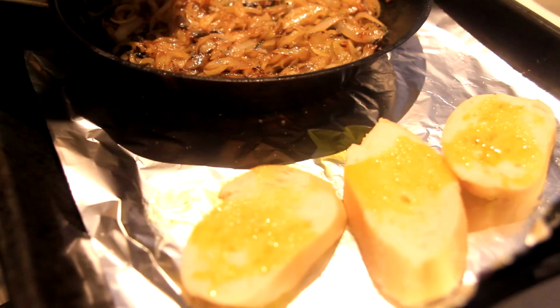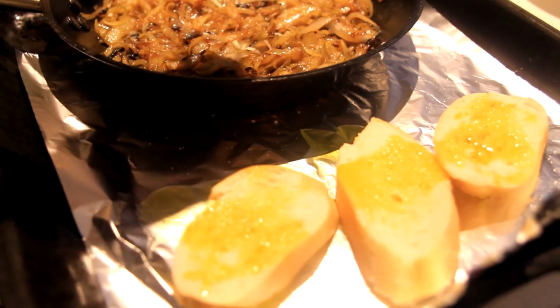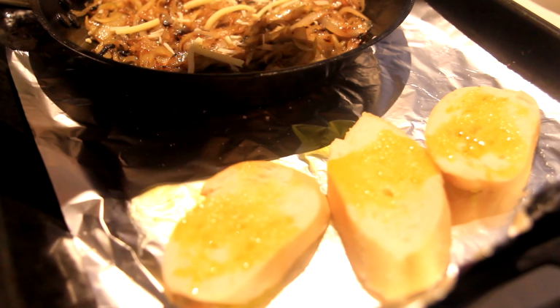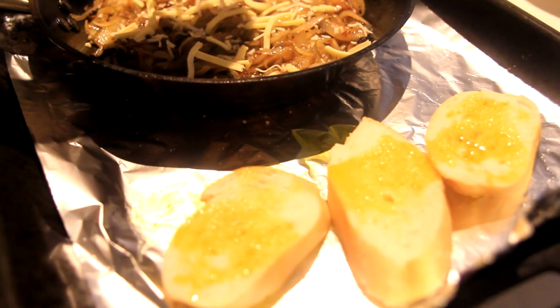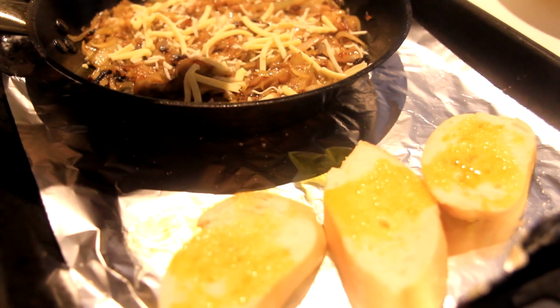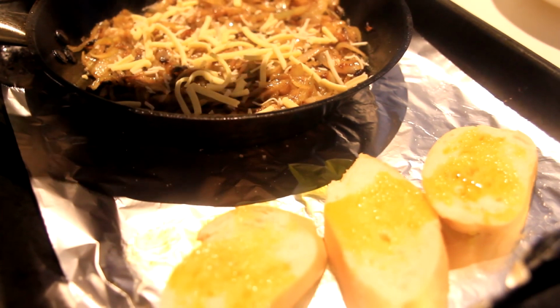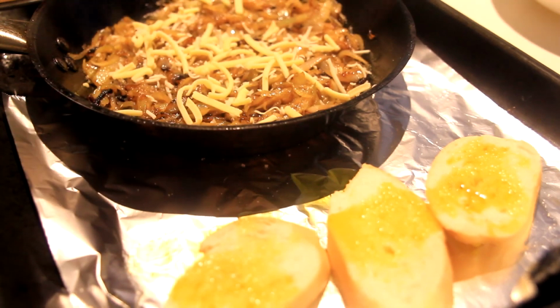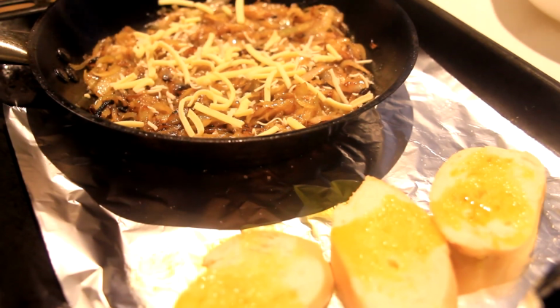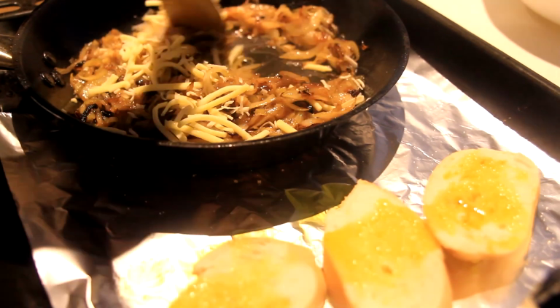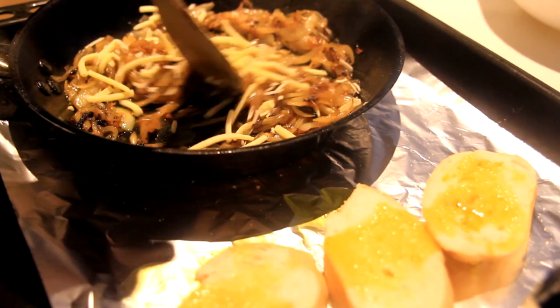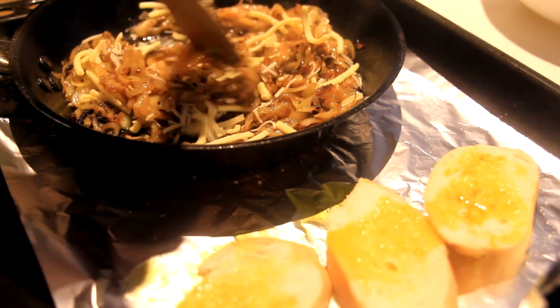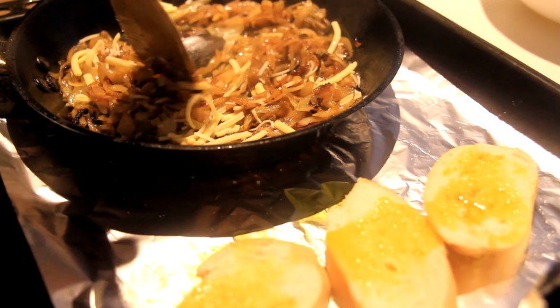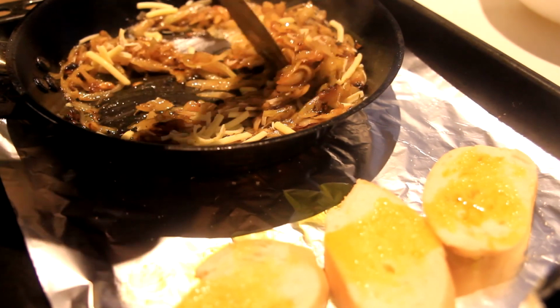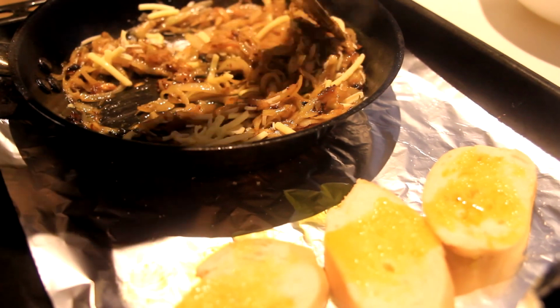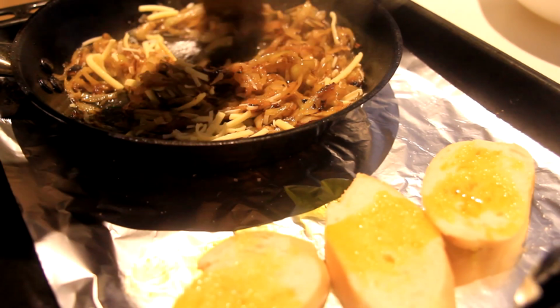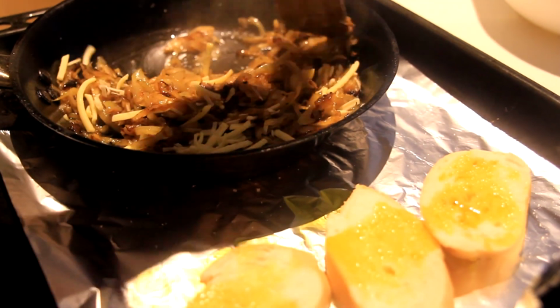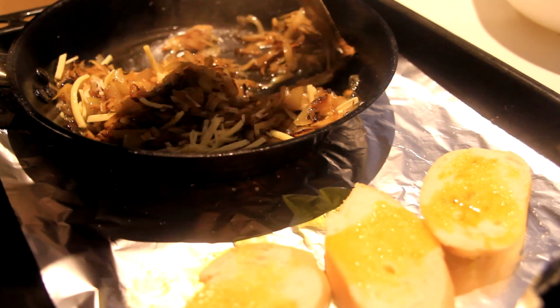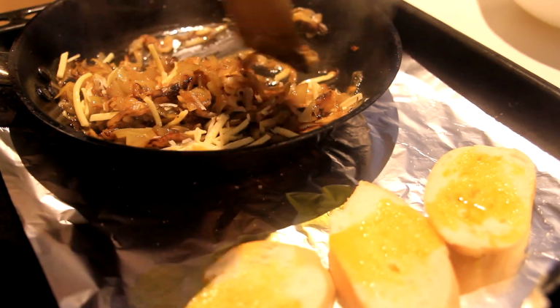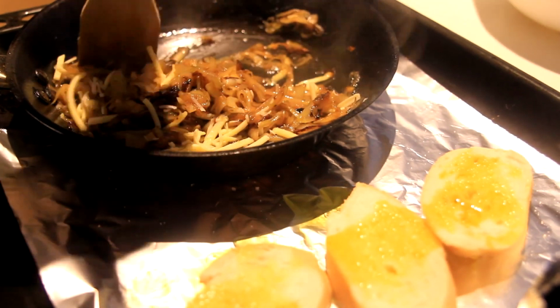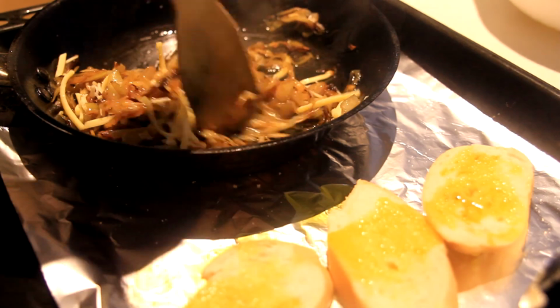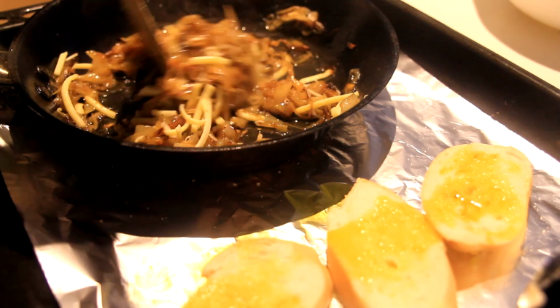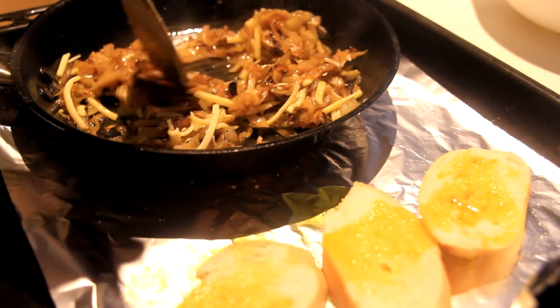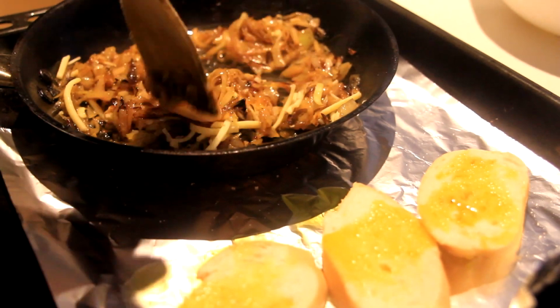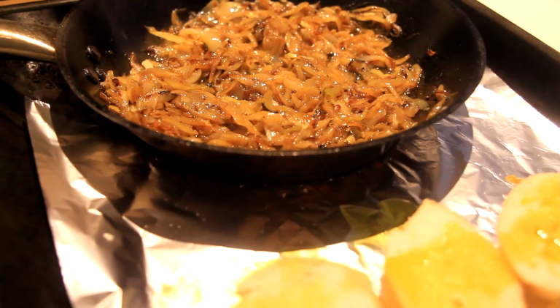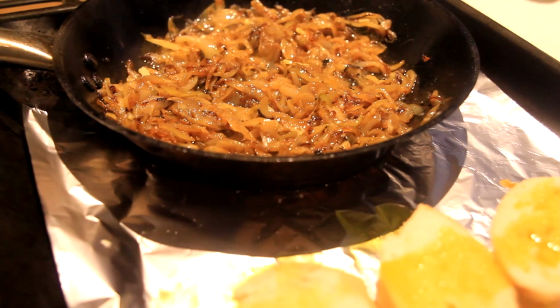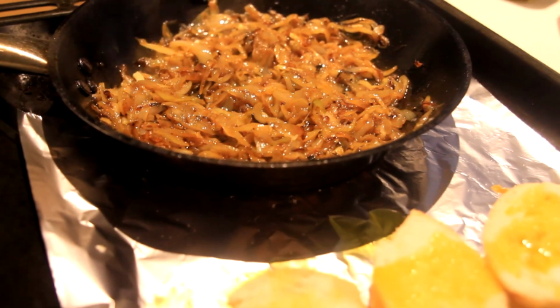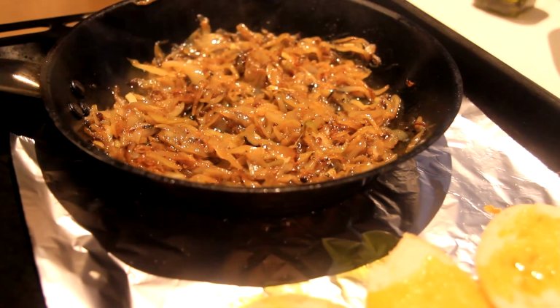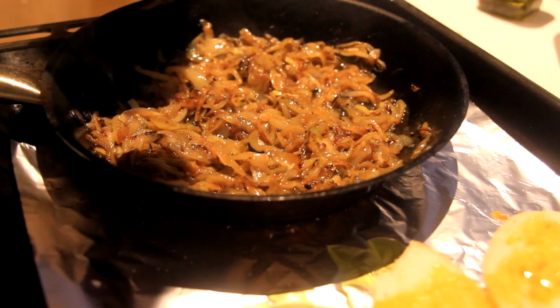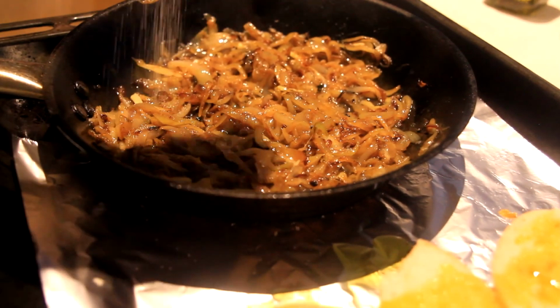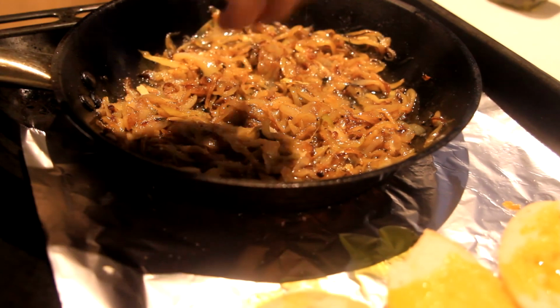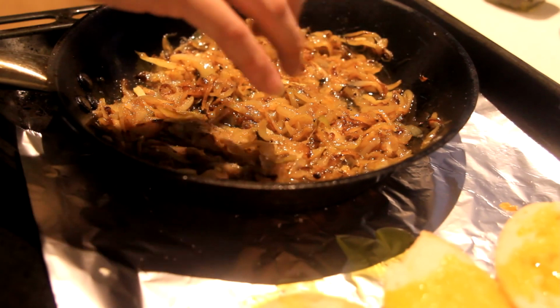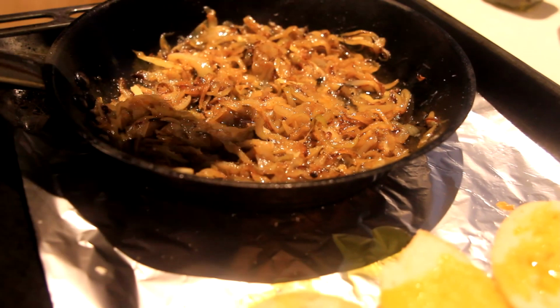Add some cheese. Sprinkle more sugar, just lightly.